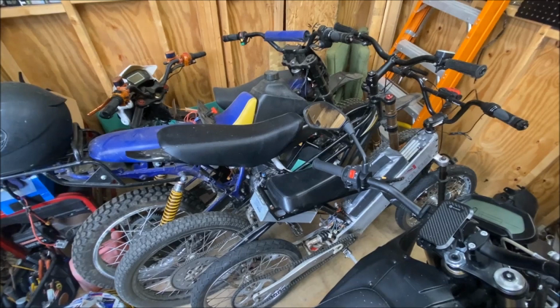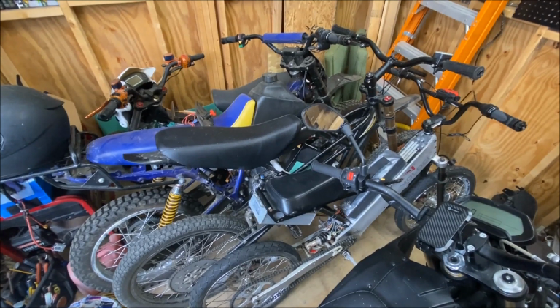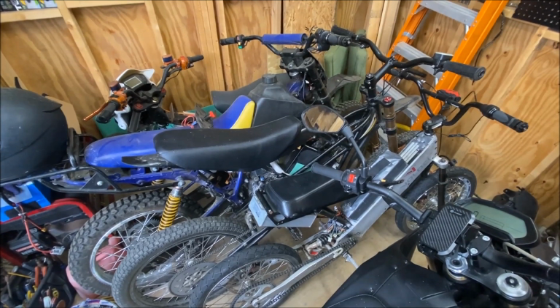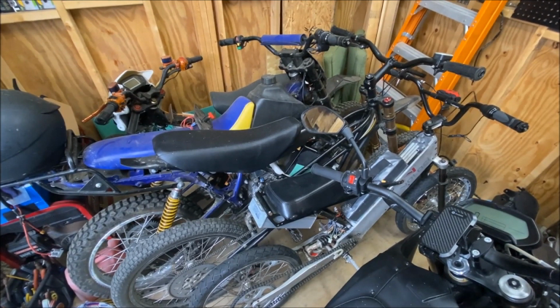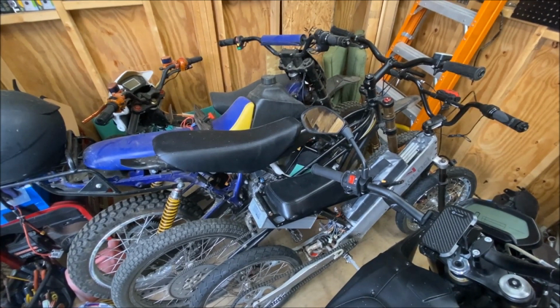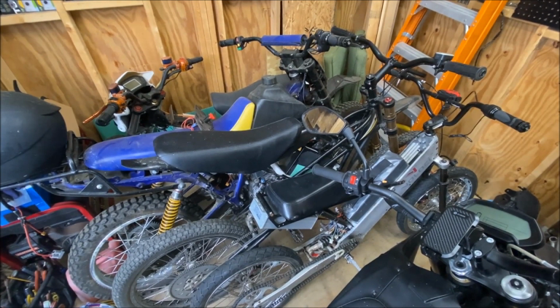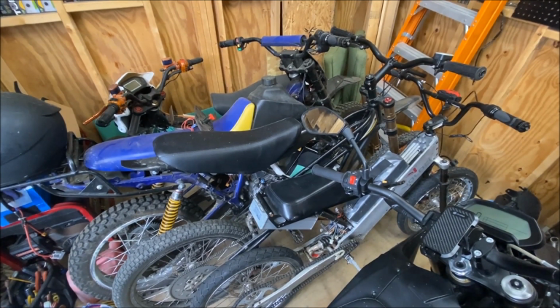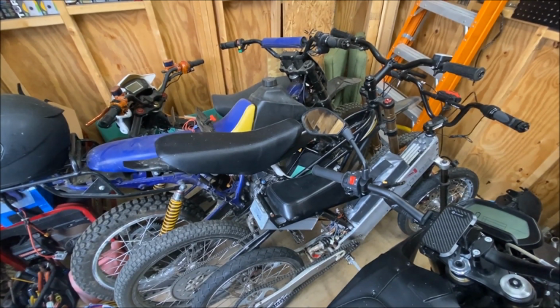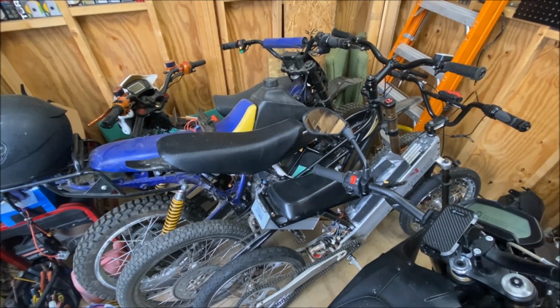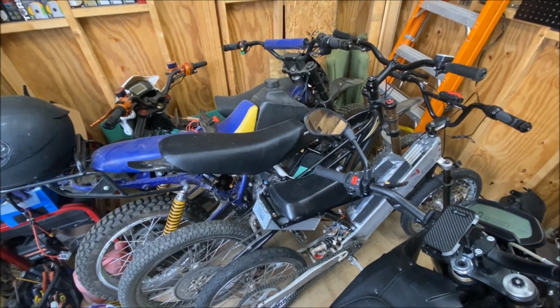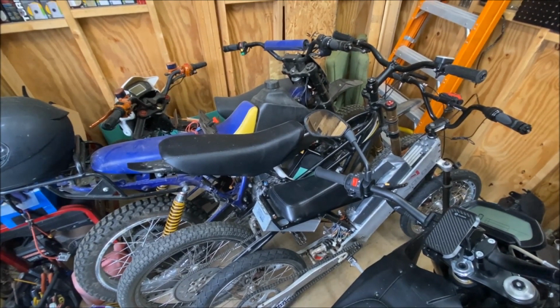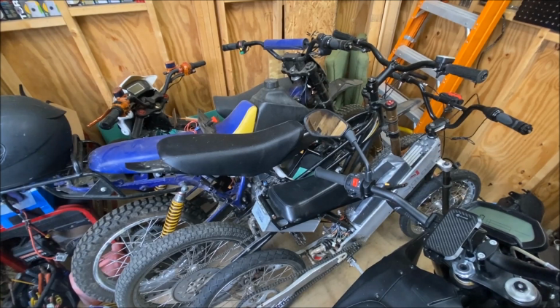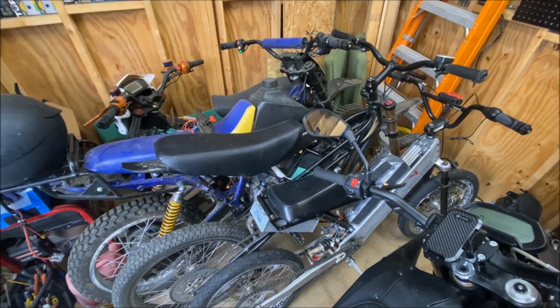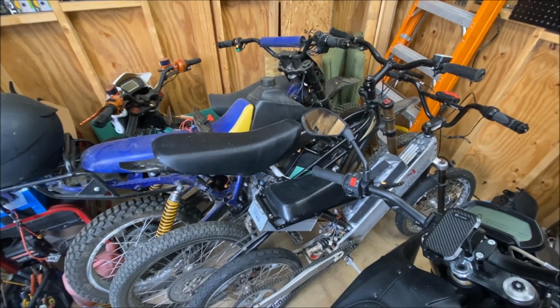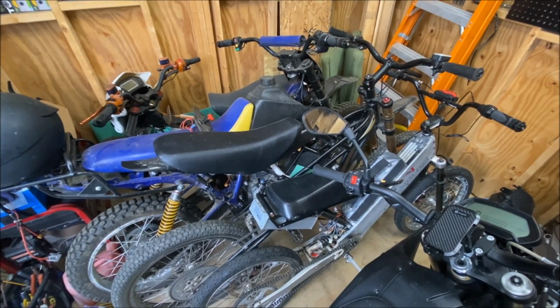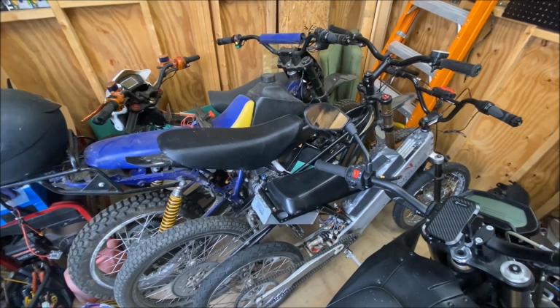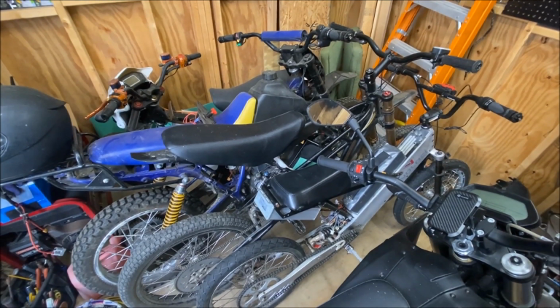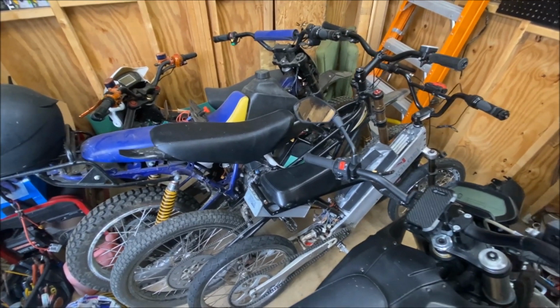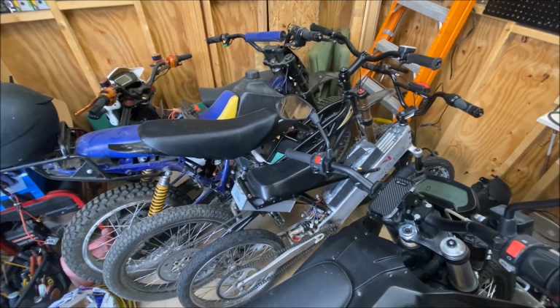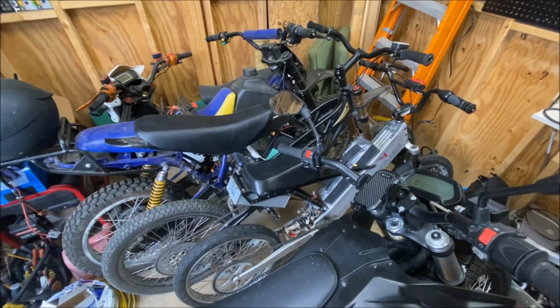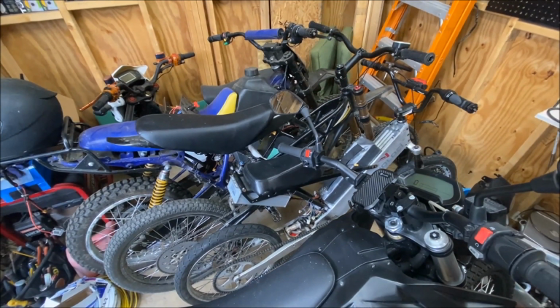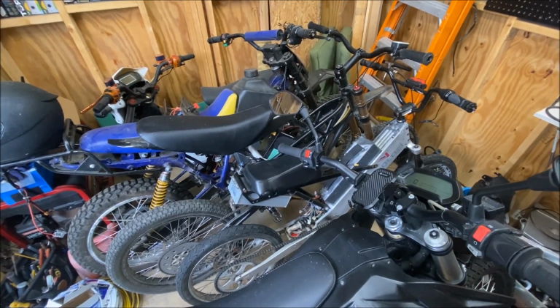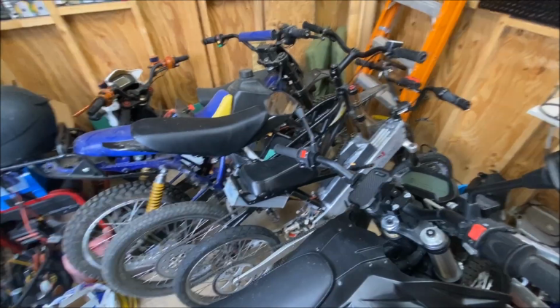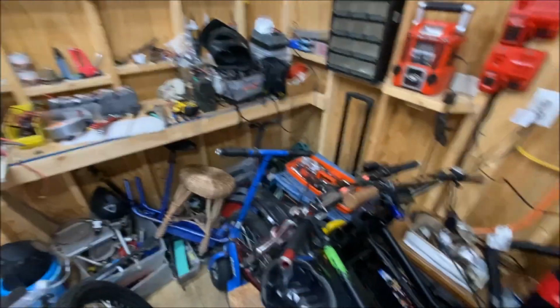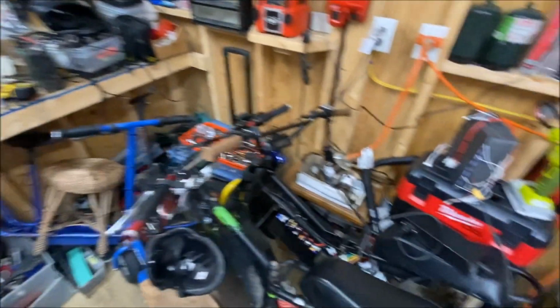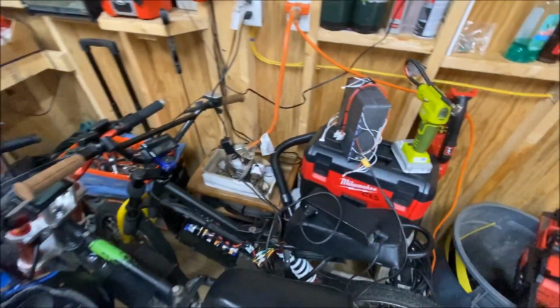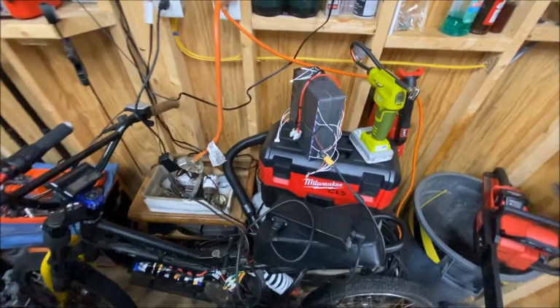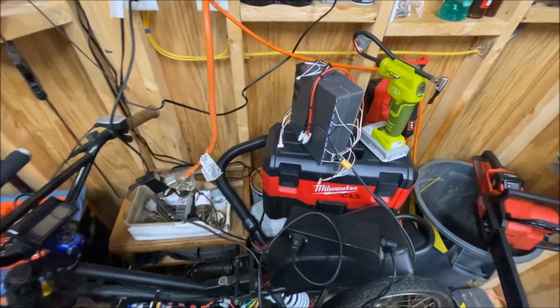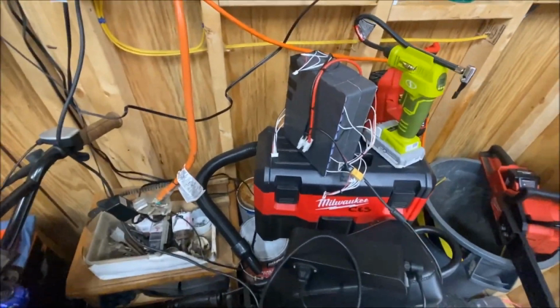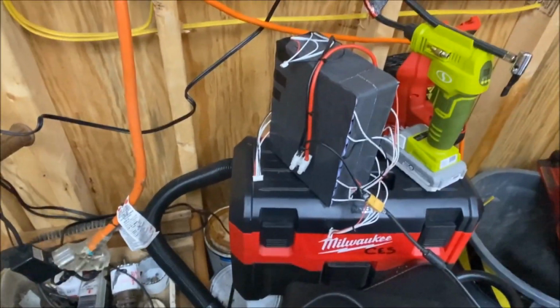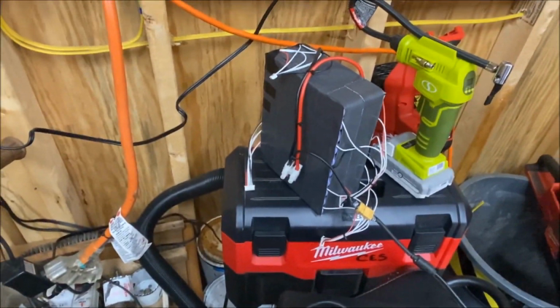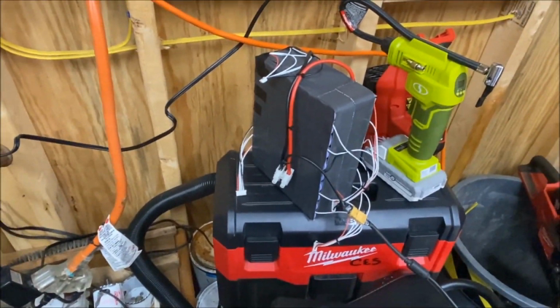Long story short, it was underwhelming — super slow — and I could barely even pop a wheelie with all my might. Alright, so today I'm gonna be swapping in another pack, and it's actually gonna go fast. Today I'm gonna be popping in a 20-cell 4P.